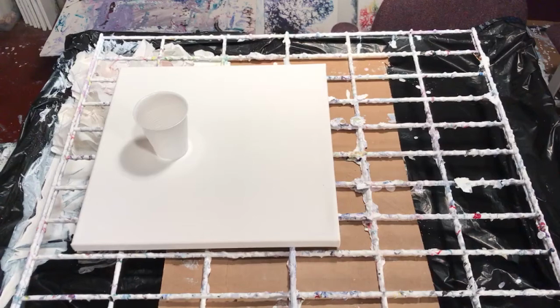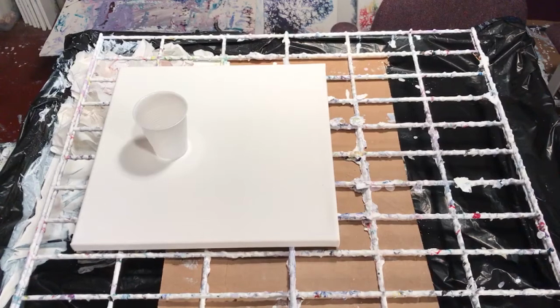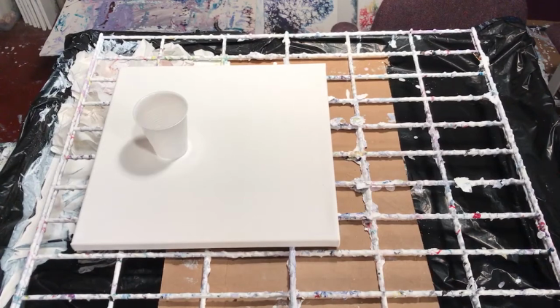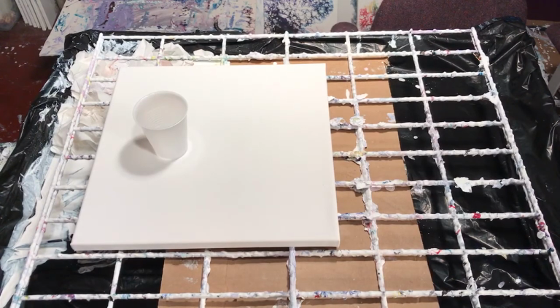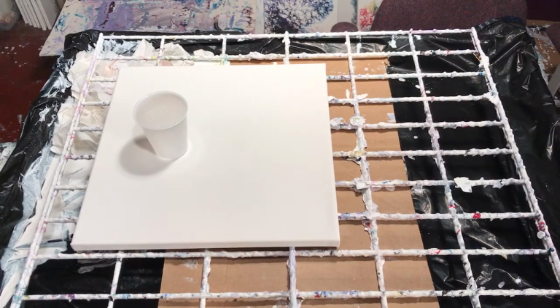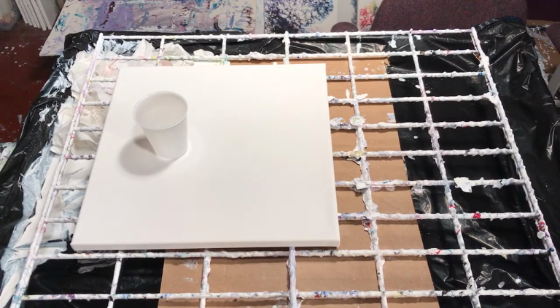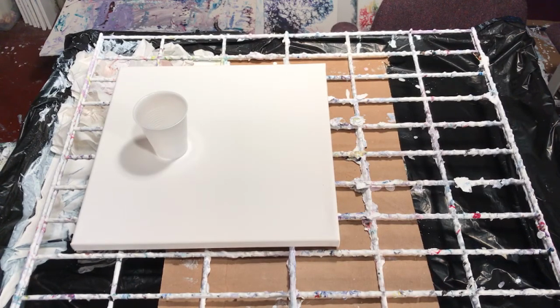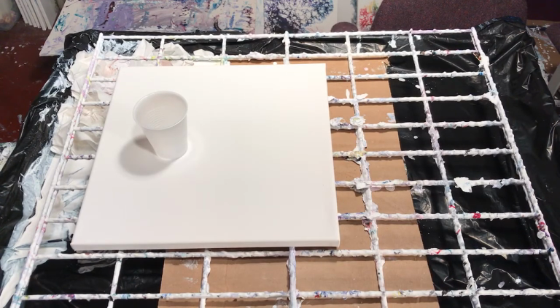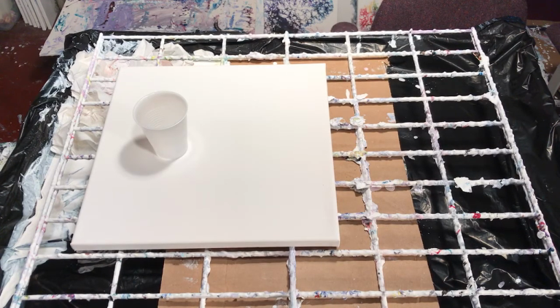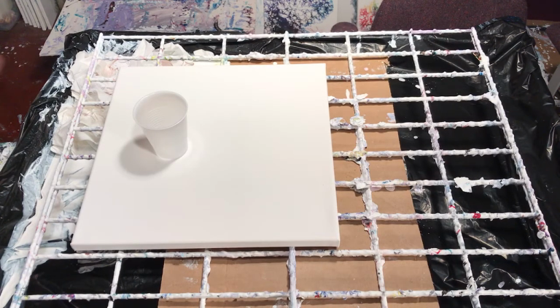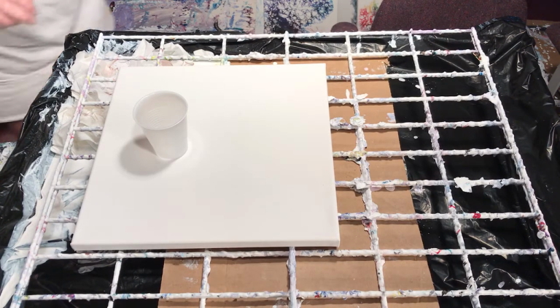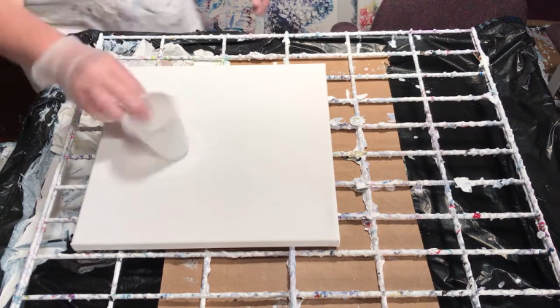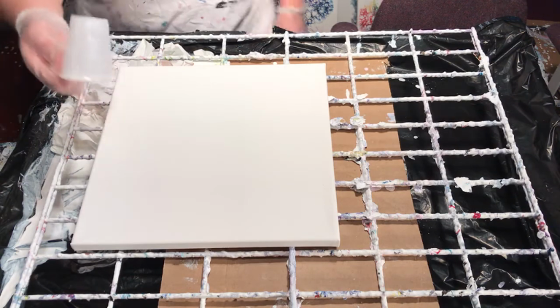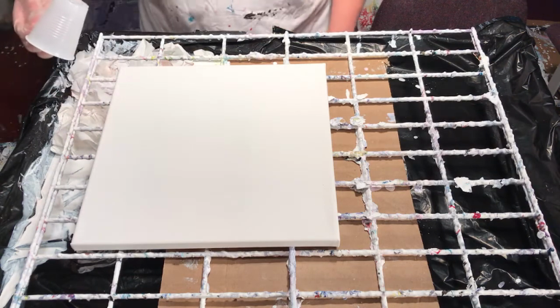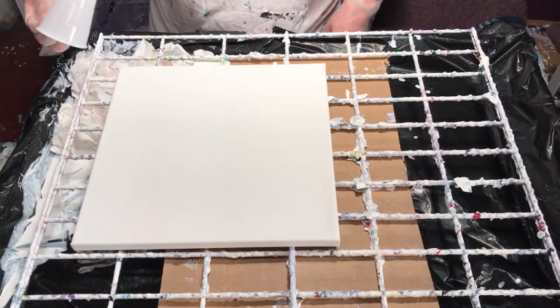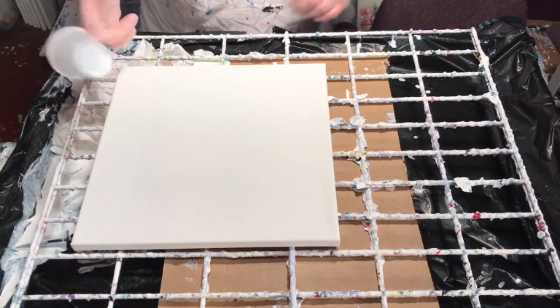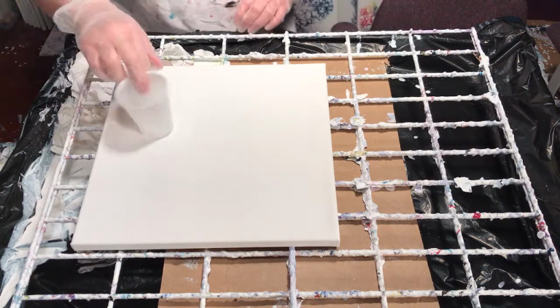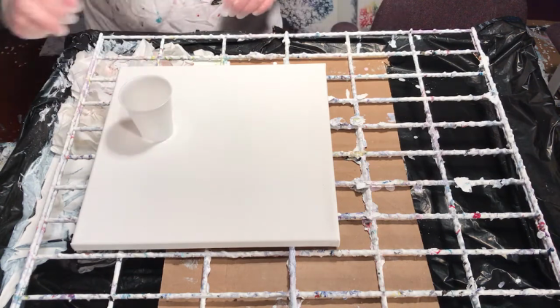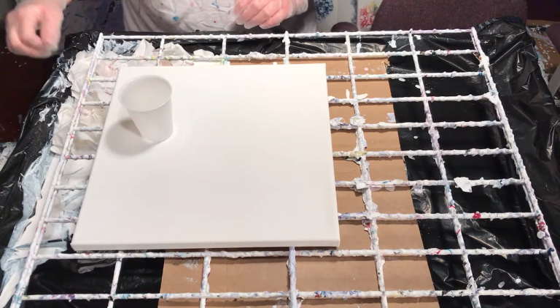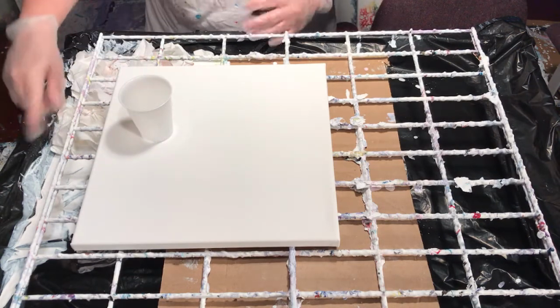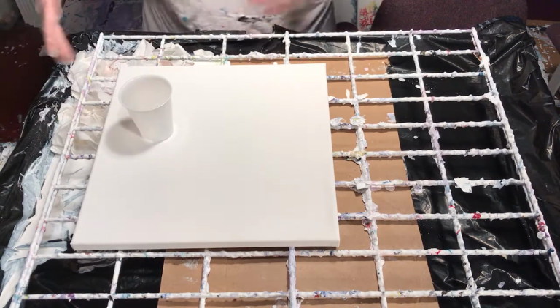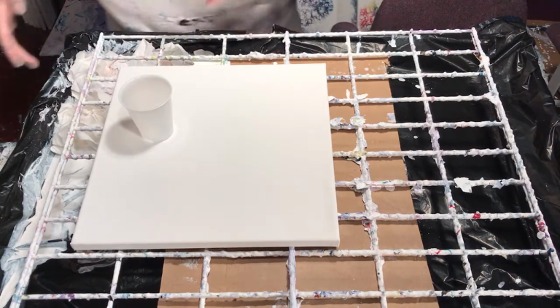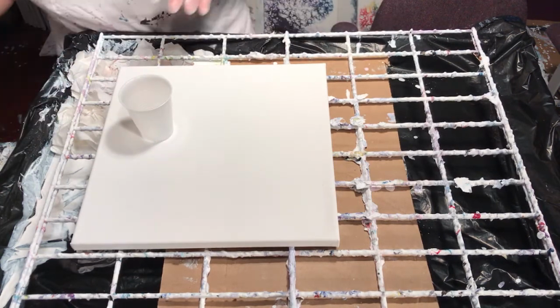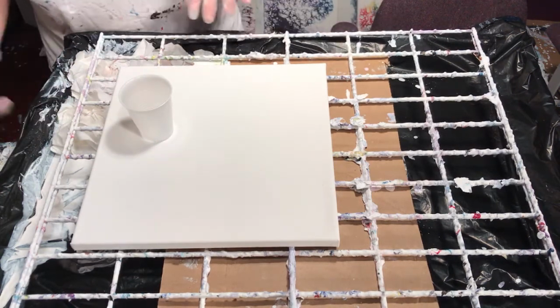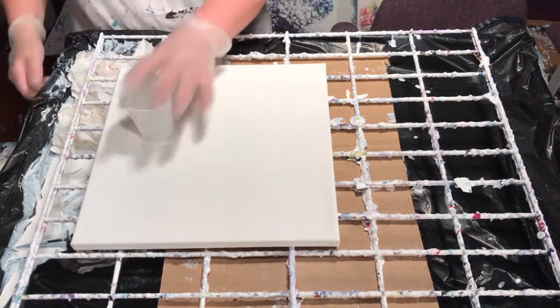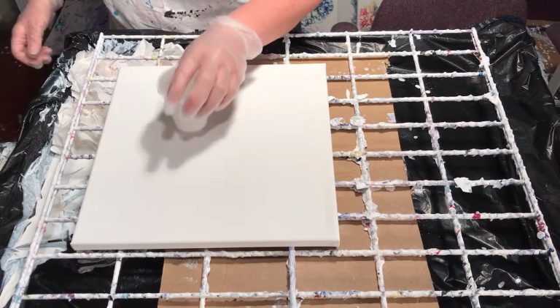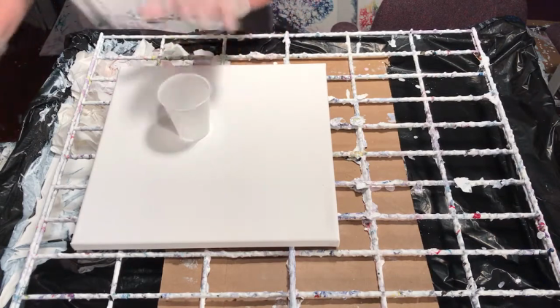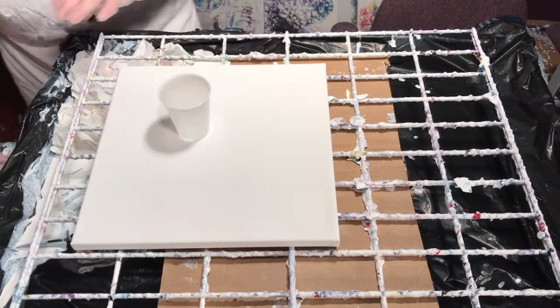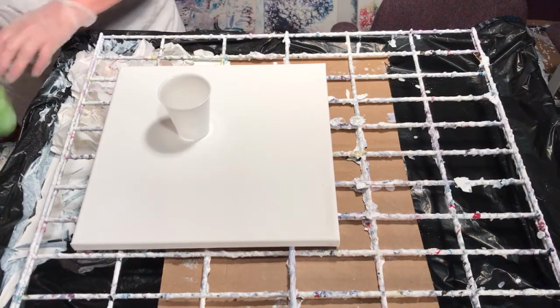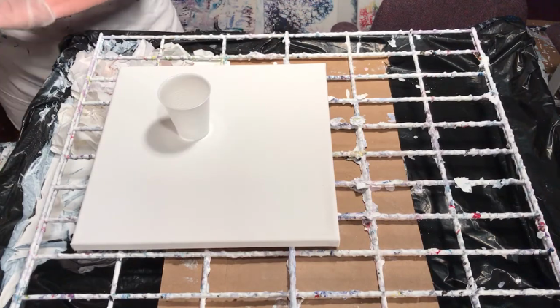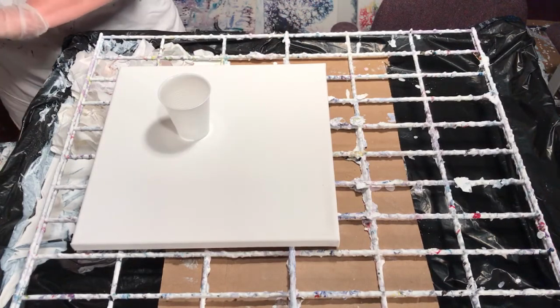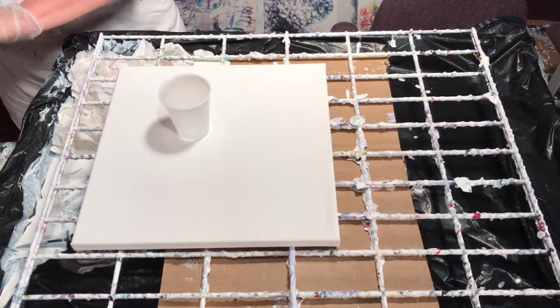Hey everybody. I am going to do a dirty pour. I have a five ounce Dixie cup — ignore all the mess in my tray, that's from last week.